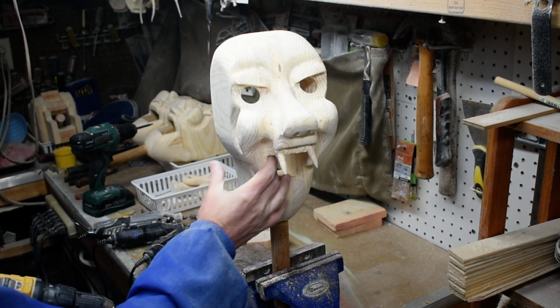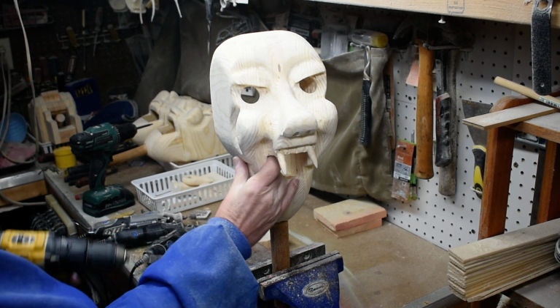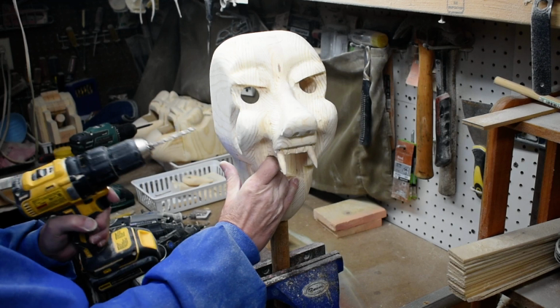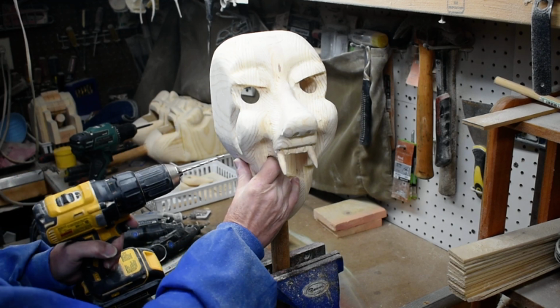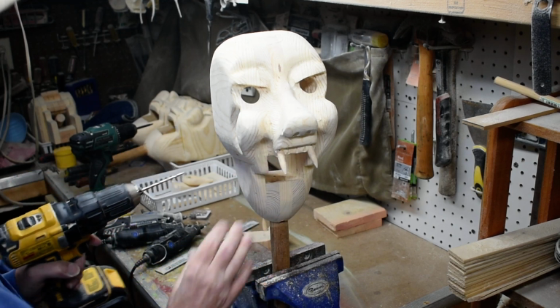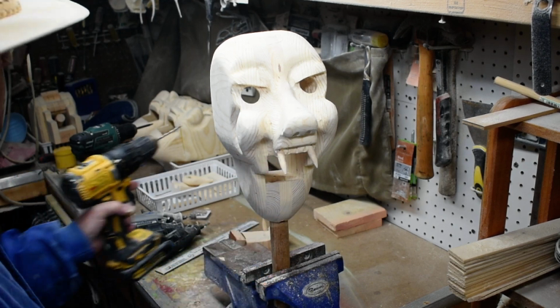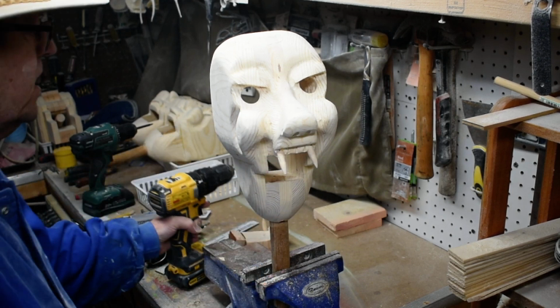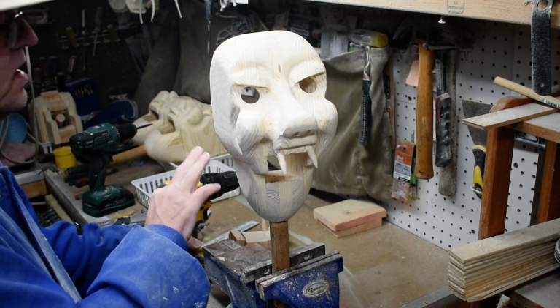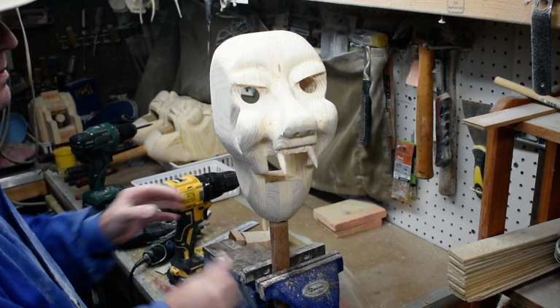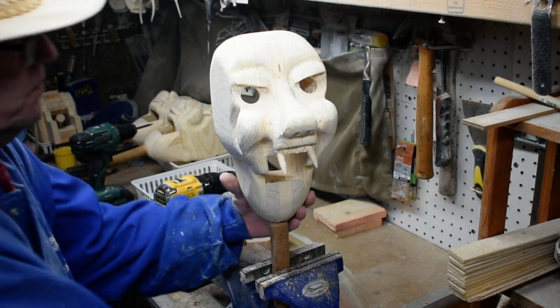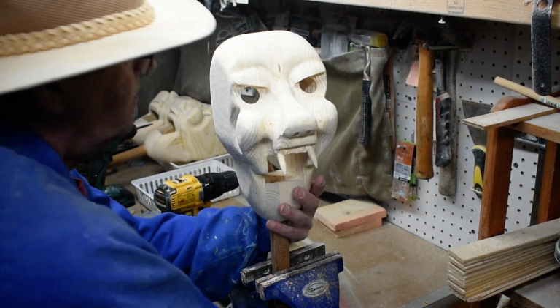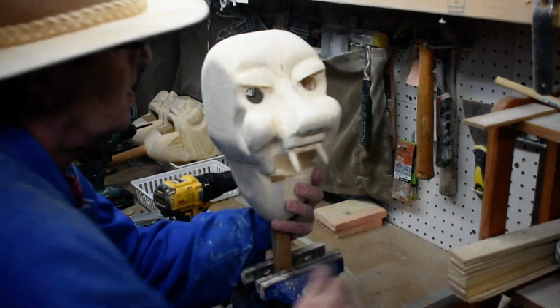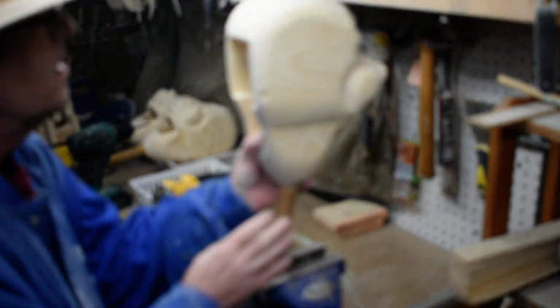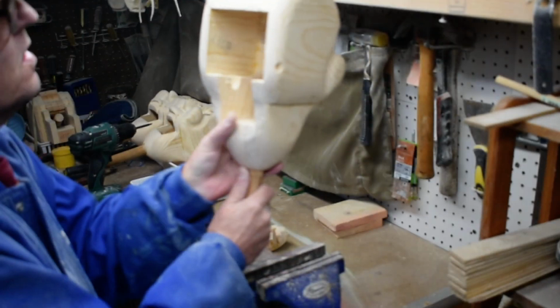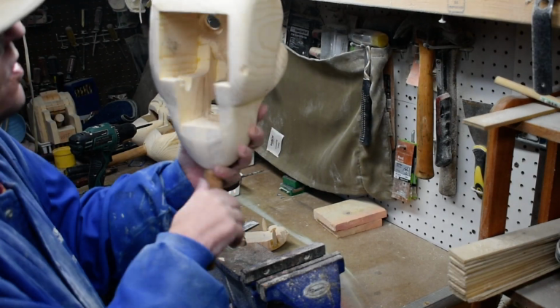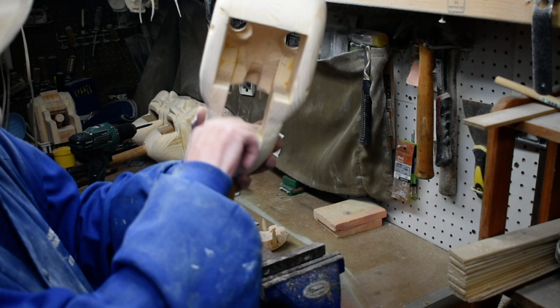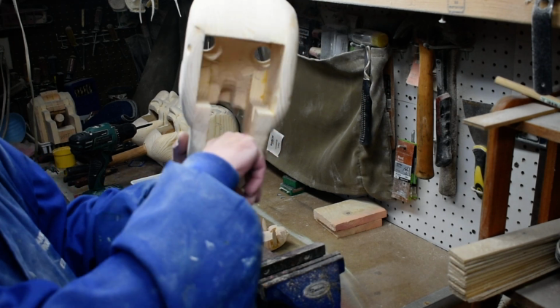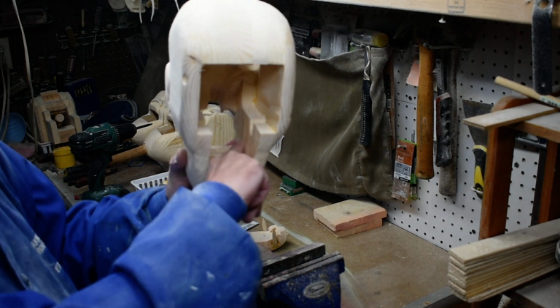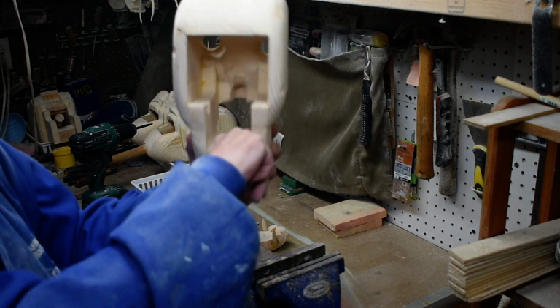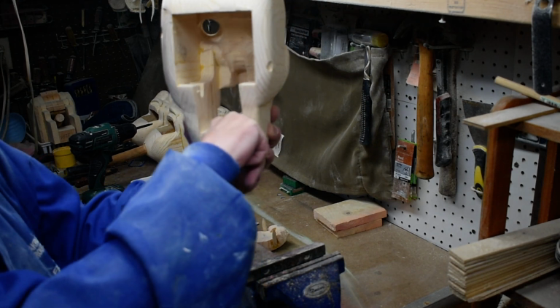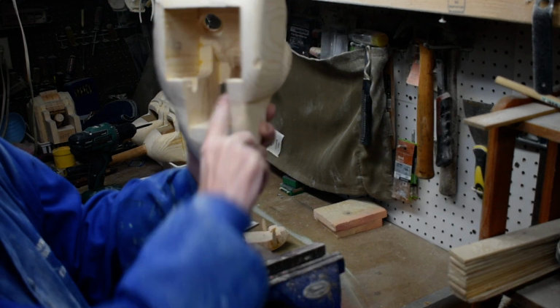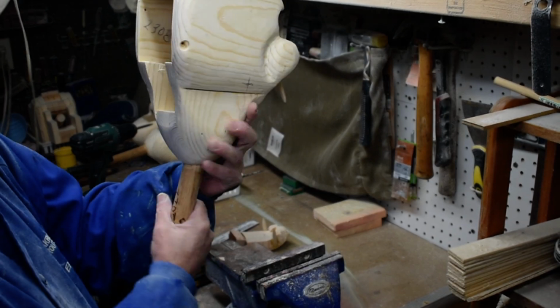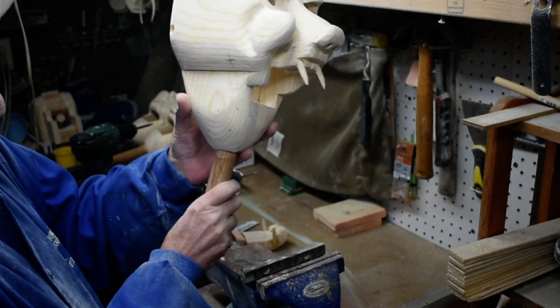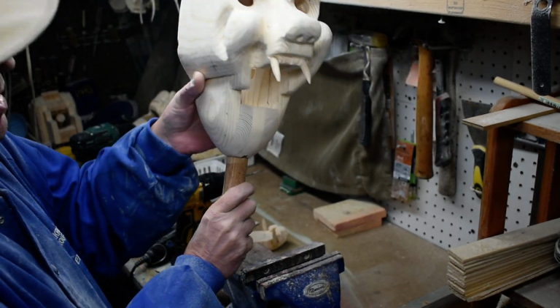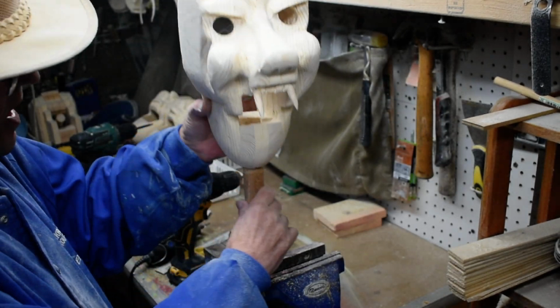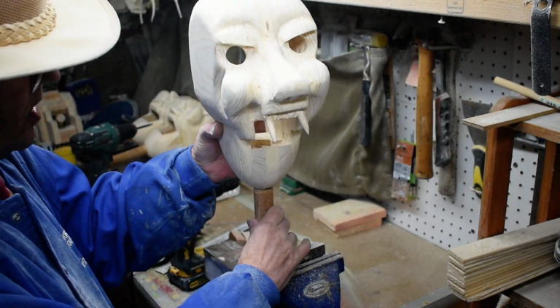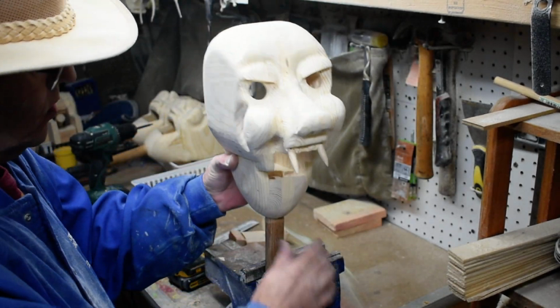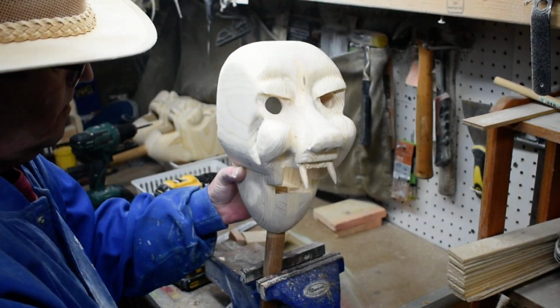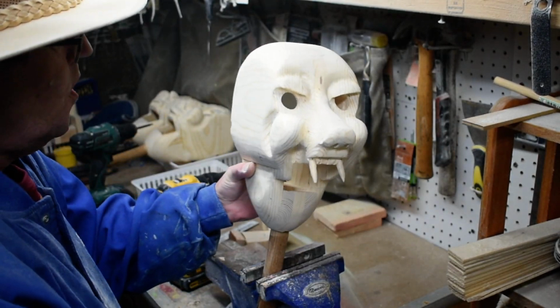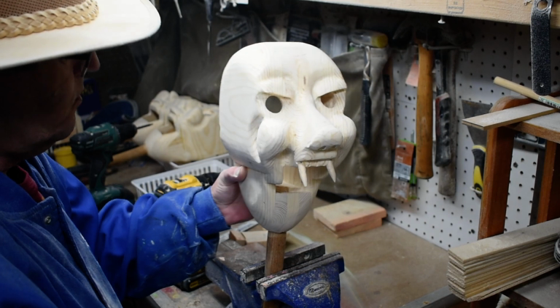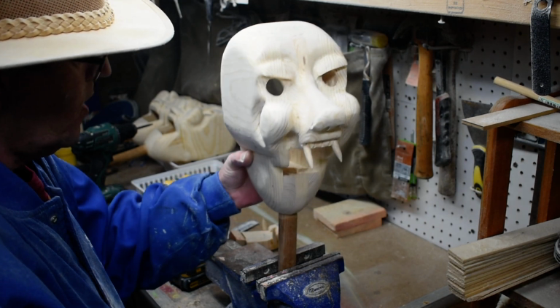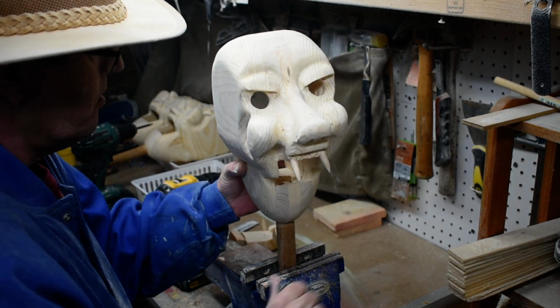Let's see if we can hit our spot here. I measured on the inside where it's got to go and then marked it on the outside, so hopefully we're in the right area.